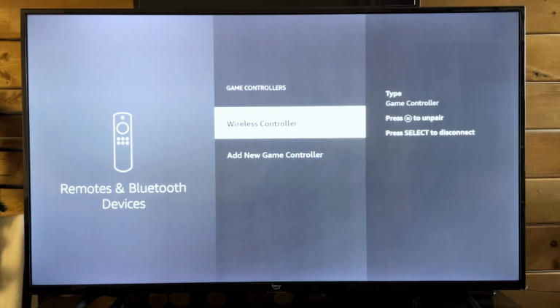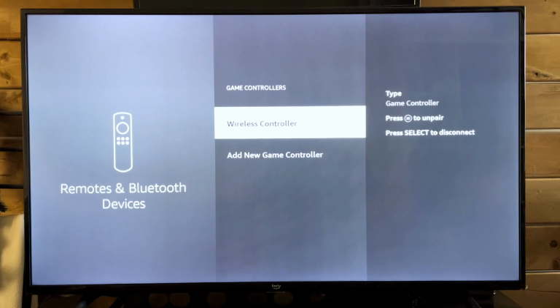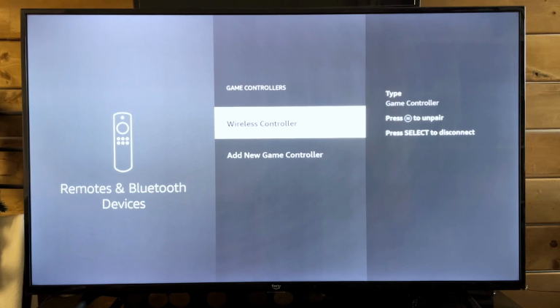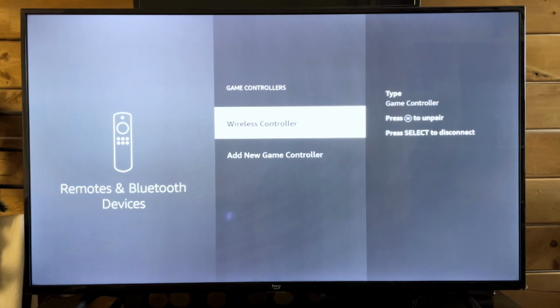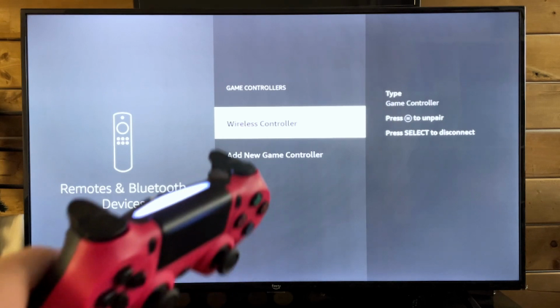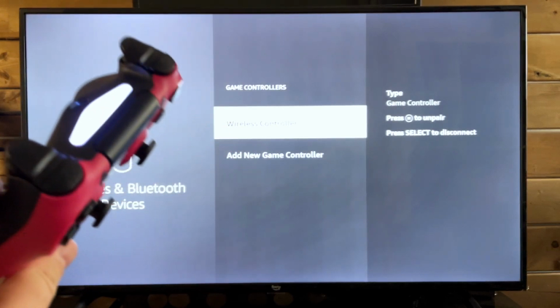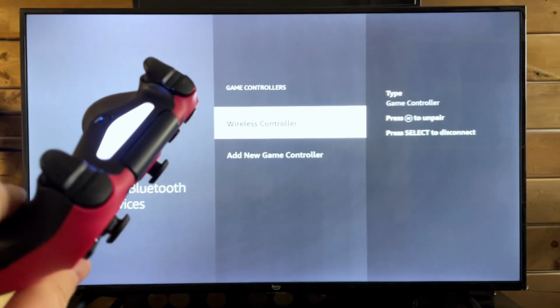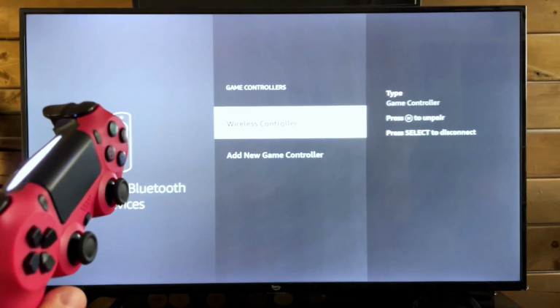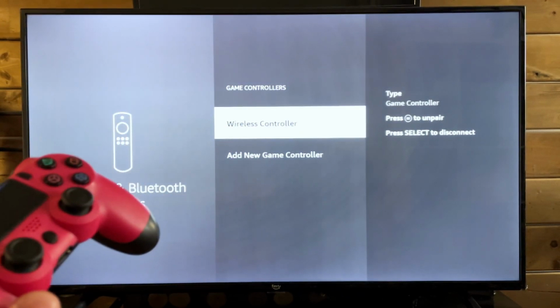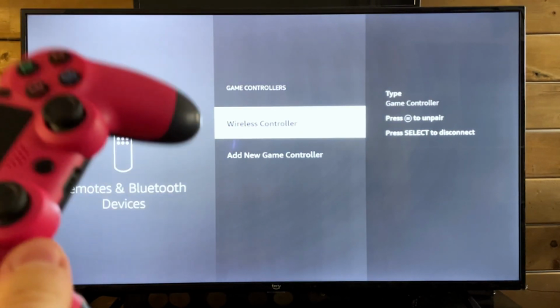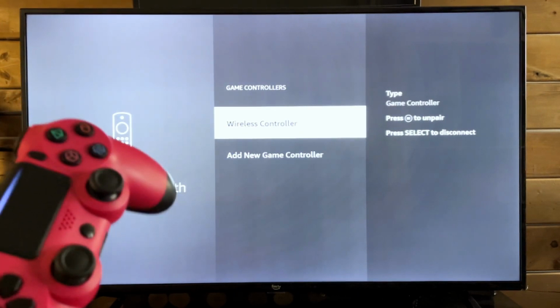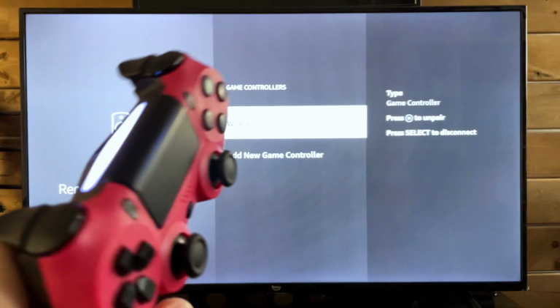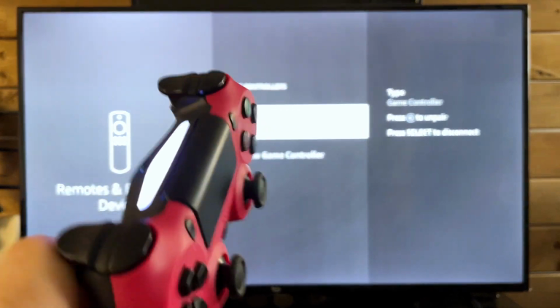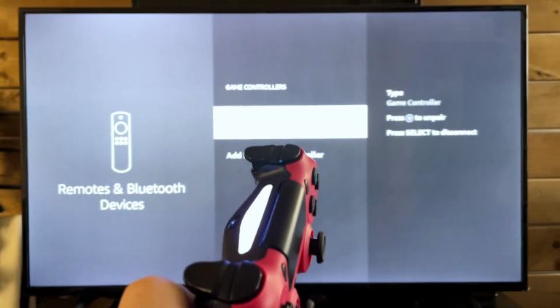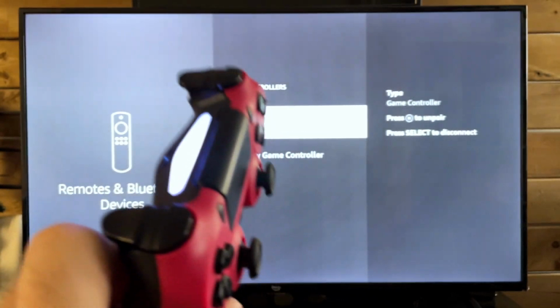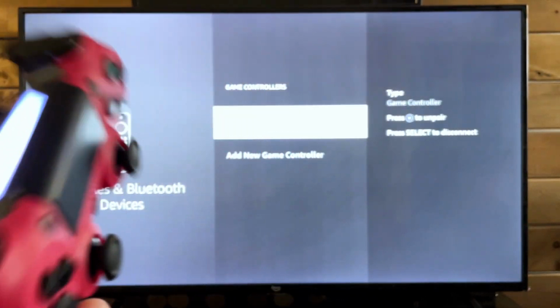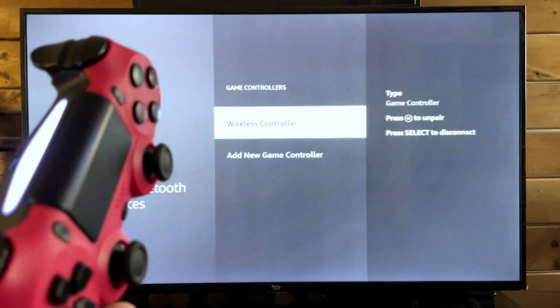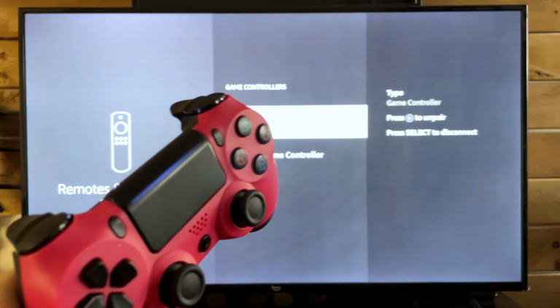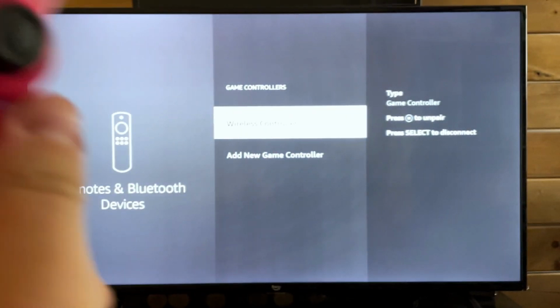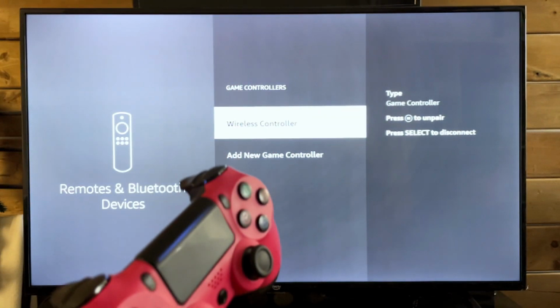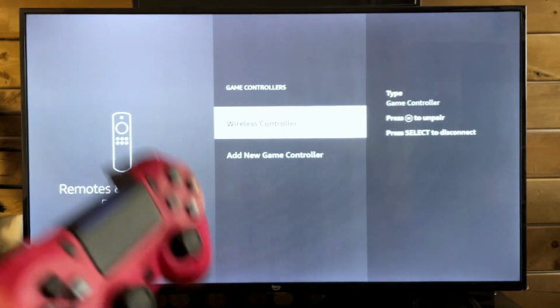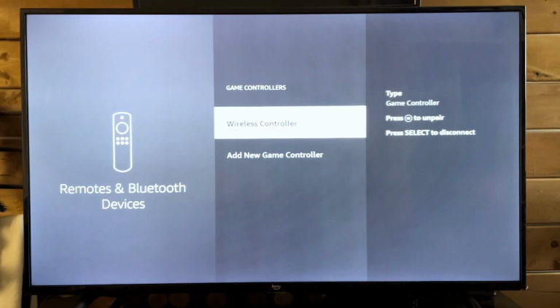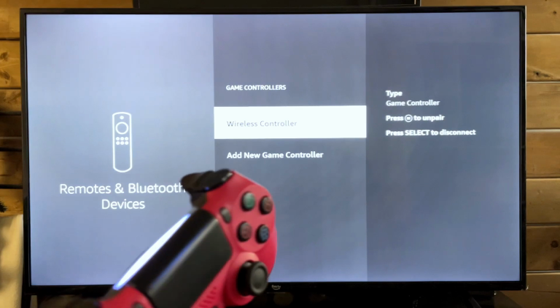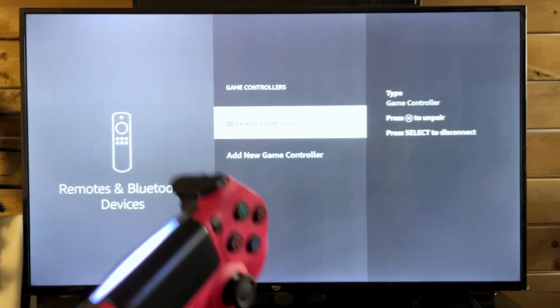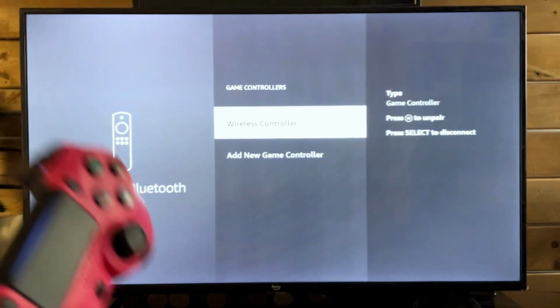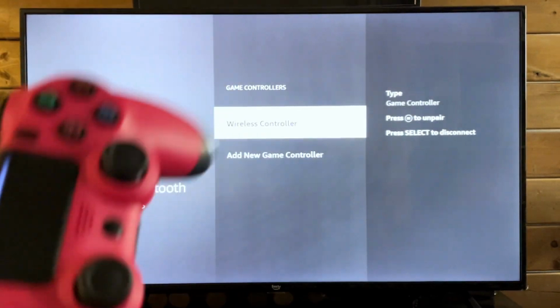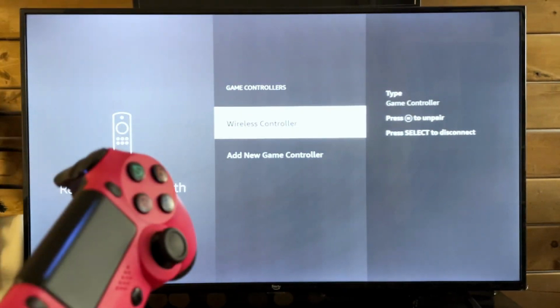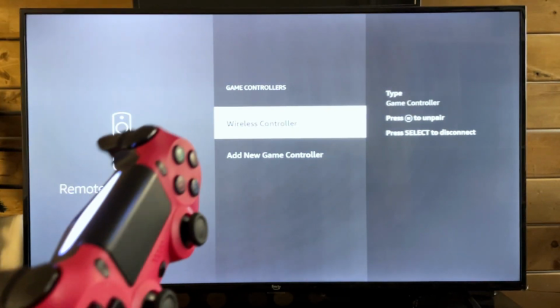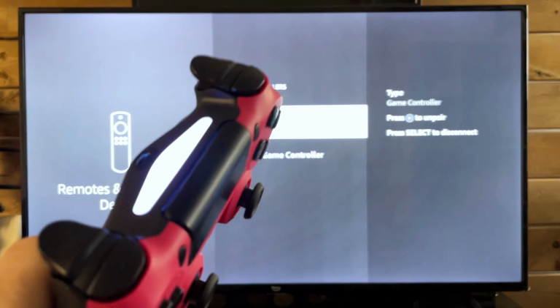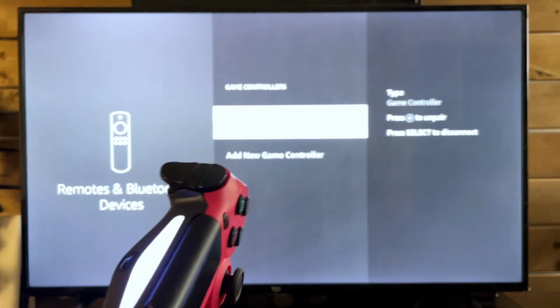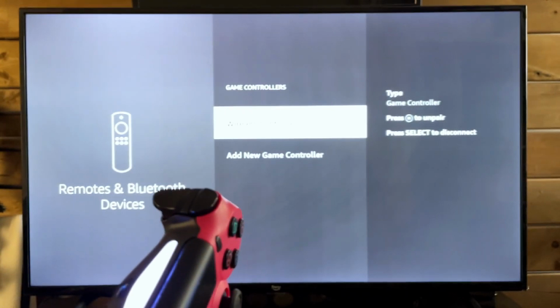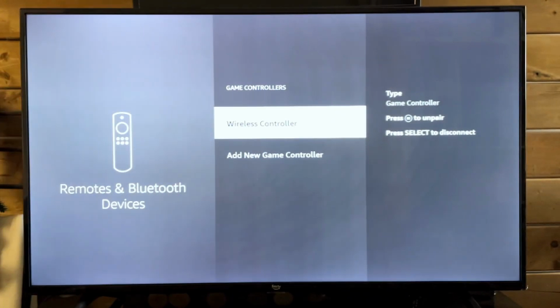Do bear in mind this might take a couple of tries. These things are very finicky, so if it doesn't work first try, don't panic — just try it again and it should eventually work, assuming it's a Bluetooth controller.